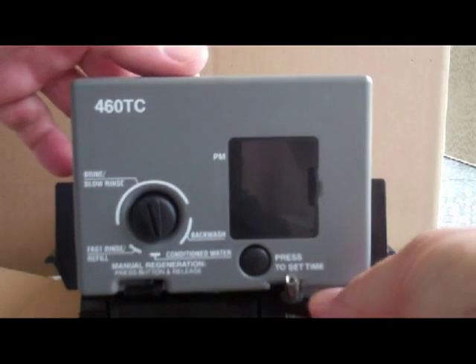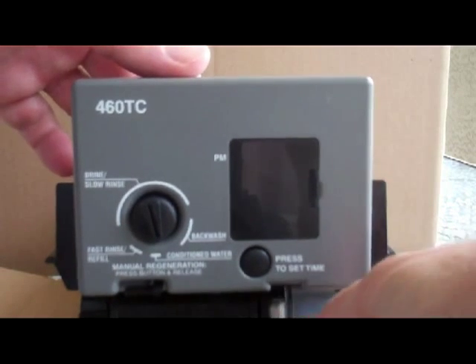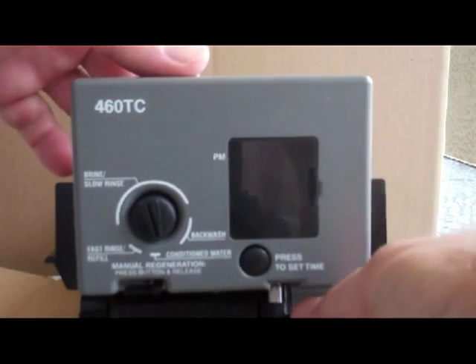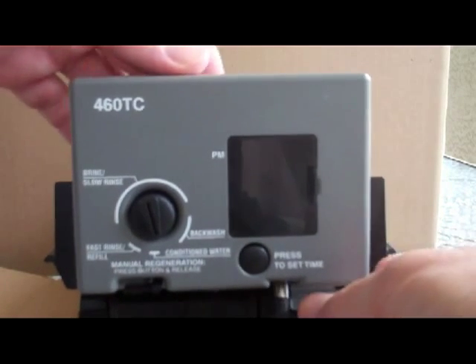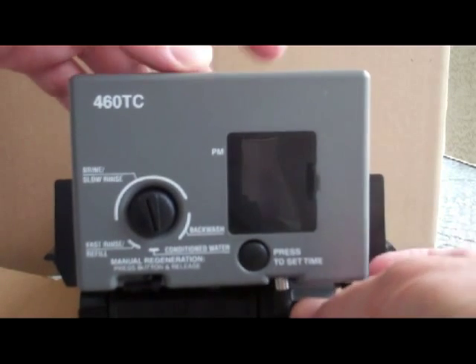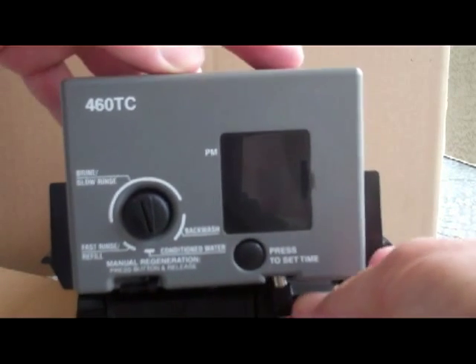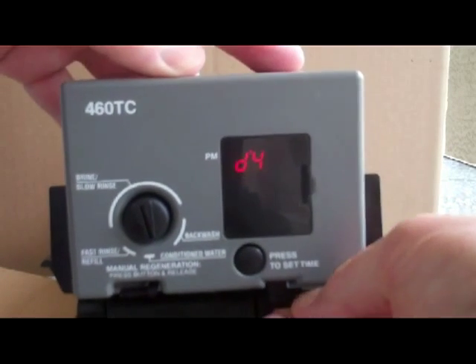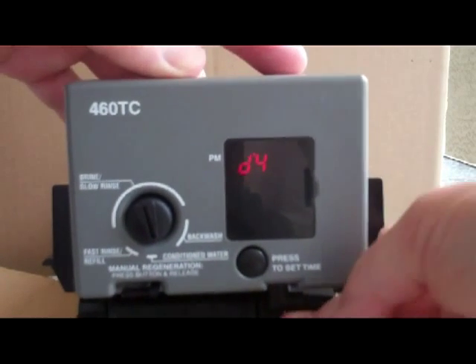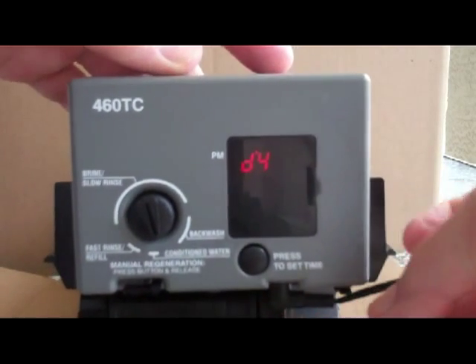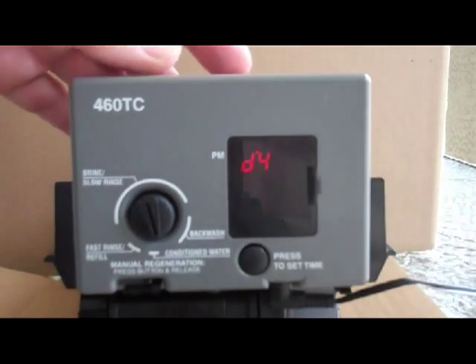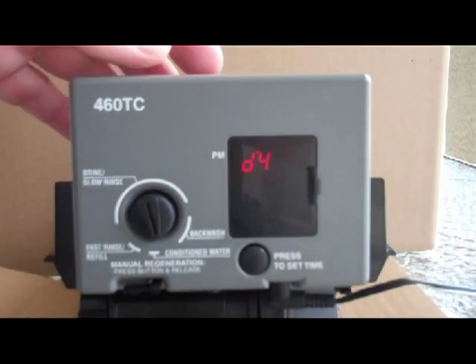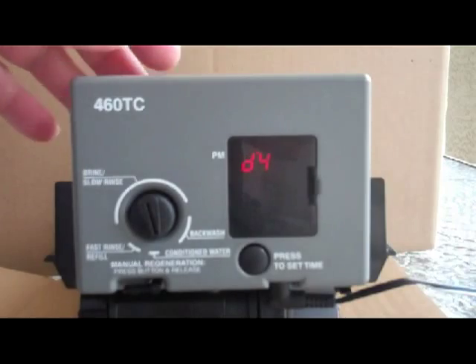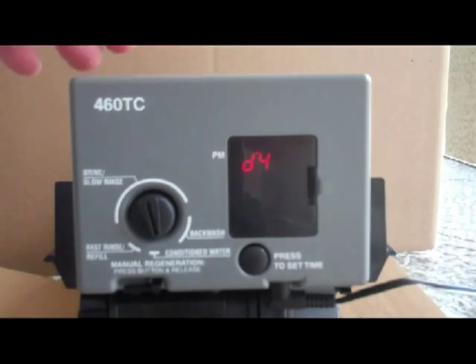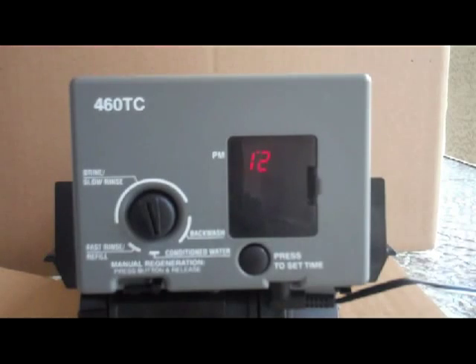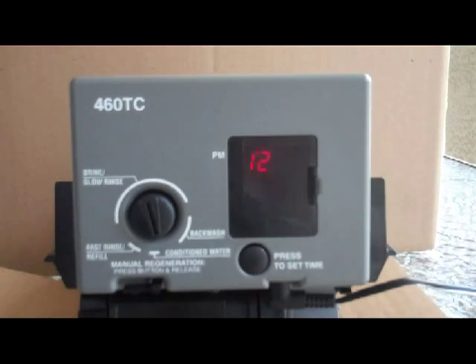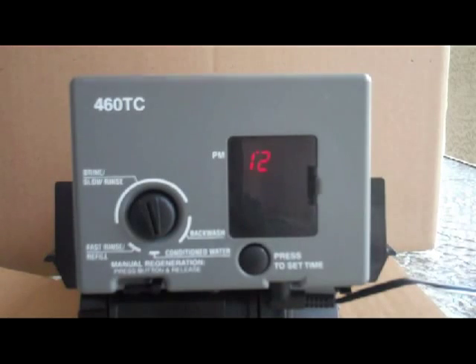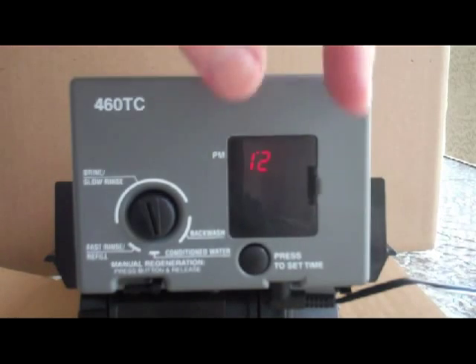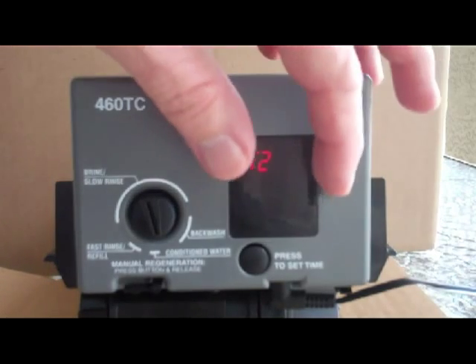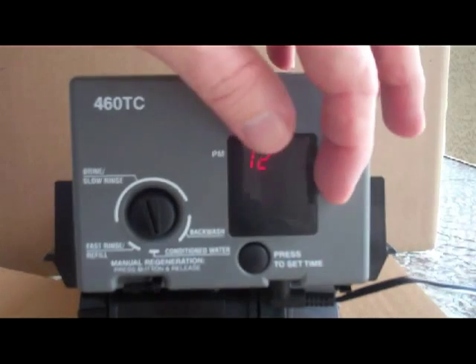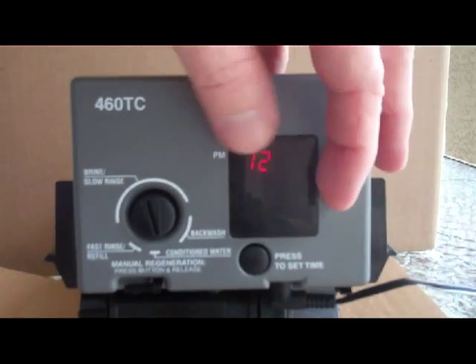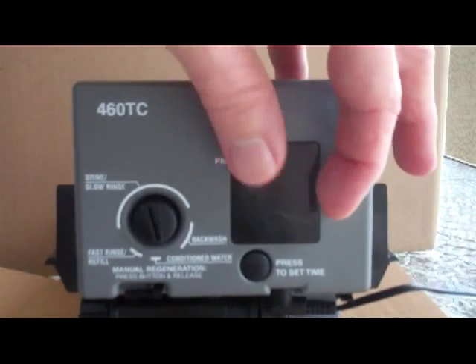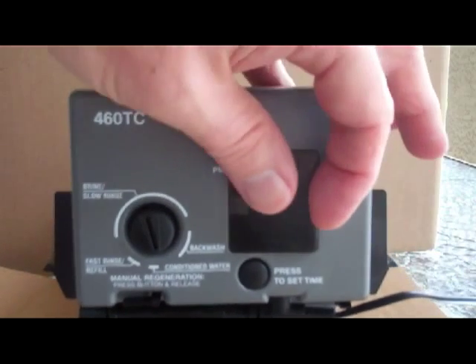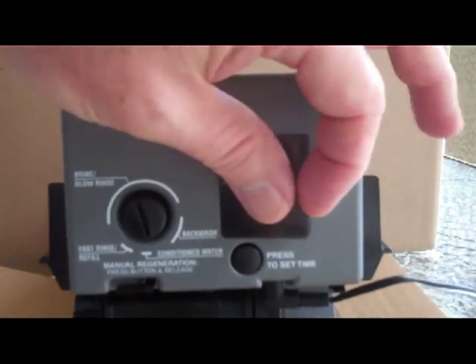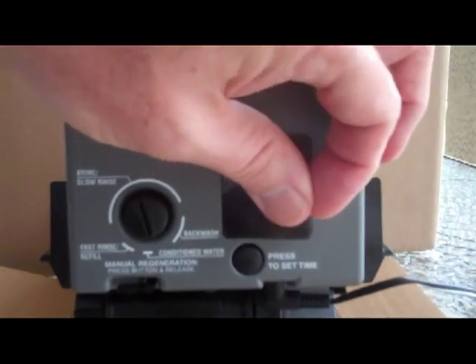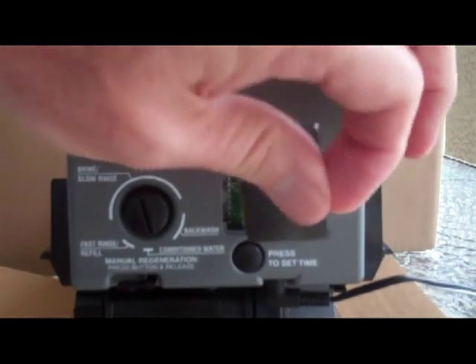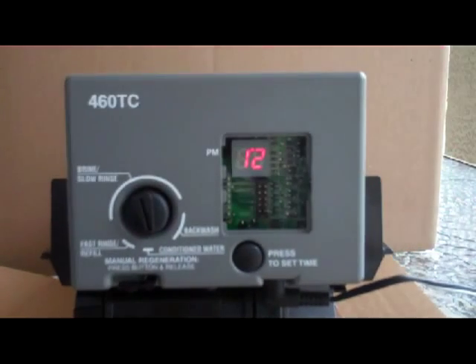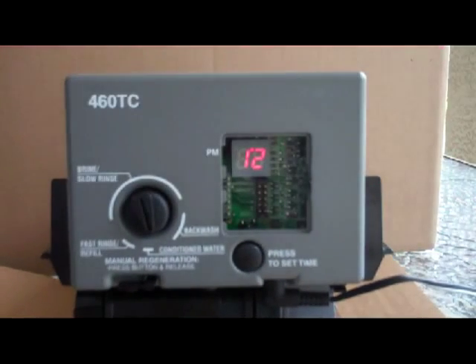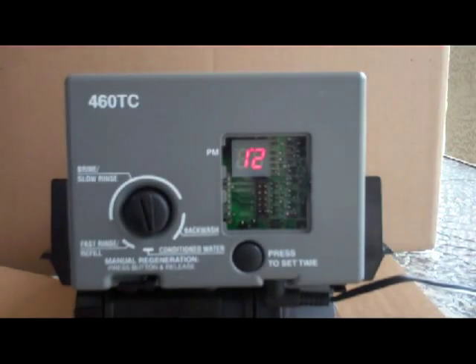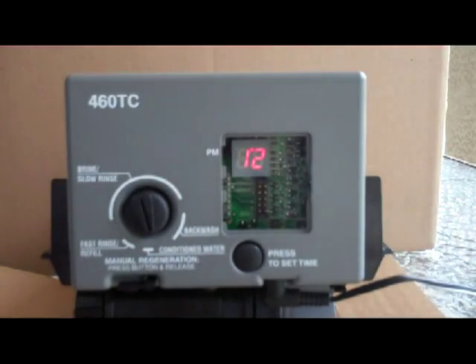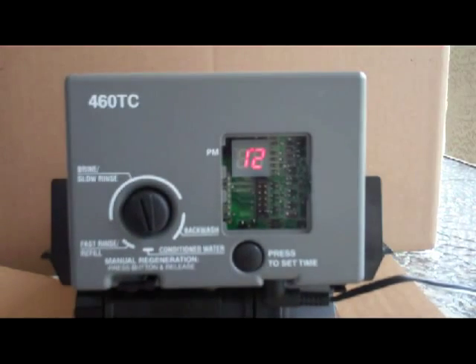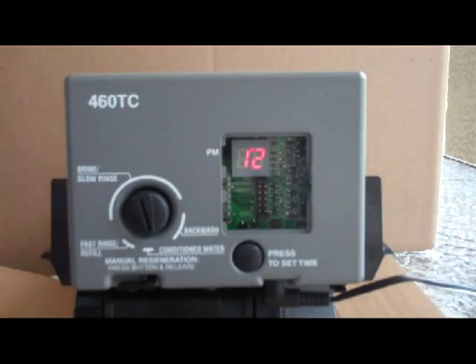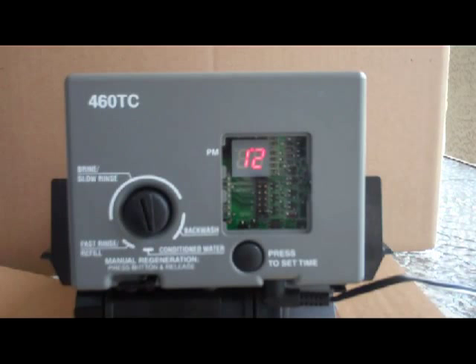Then you just plug the power in at the bottom and you're ready to go to the programming steps, which we'll cover in the next section.